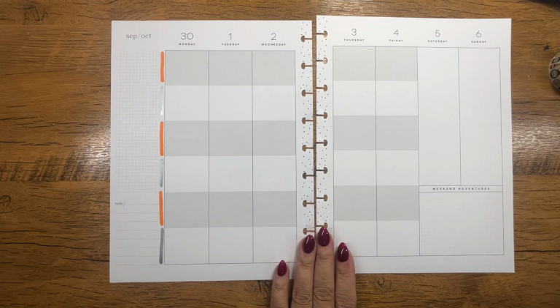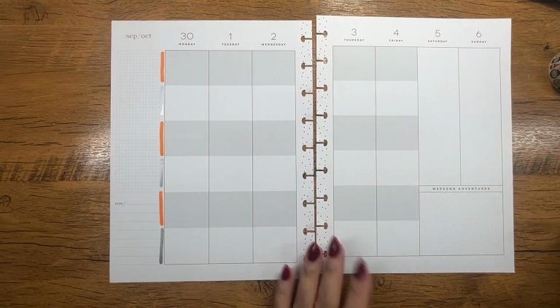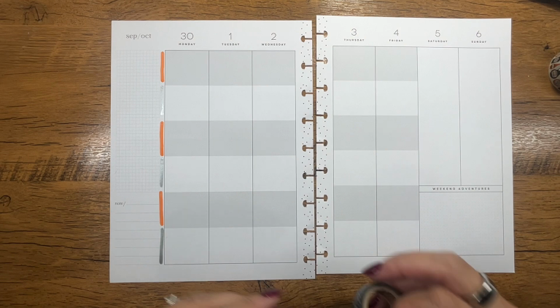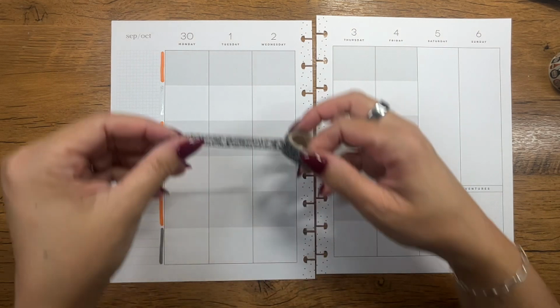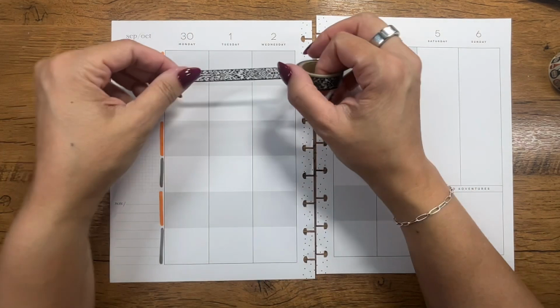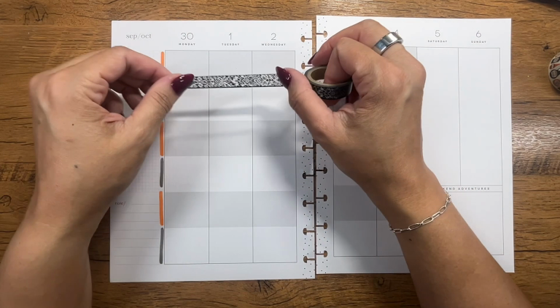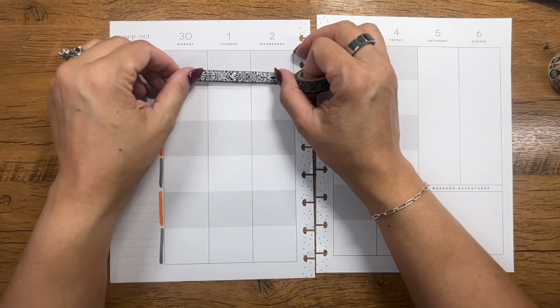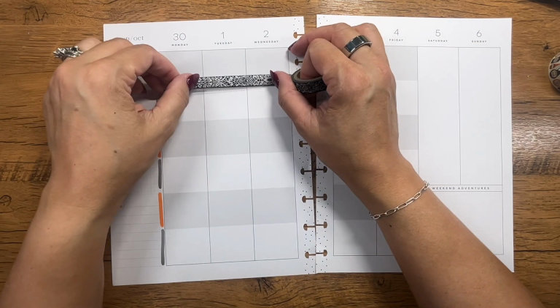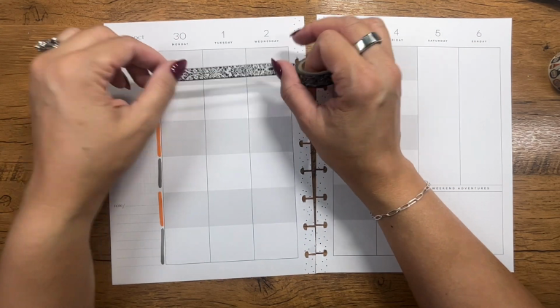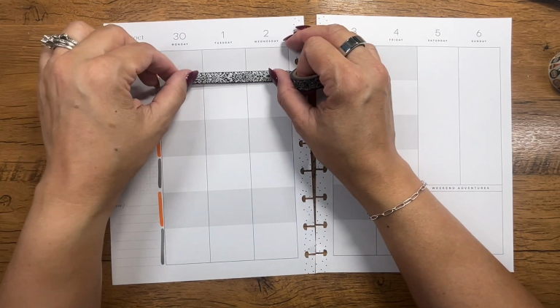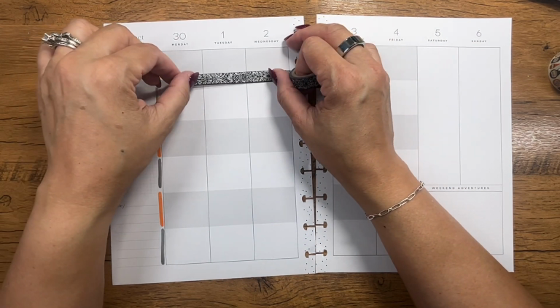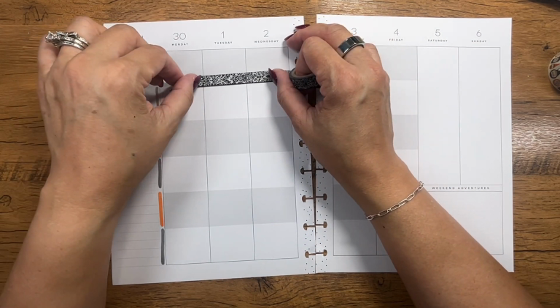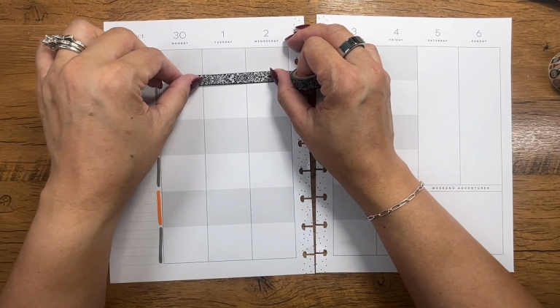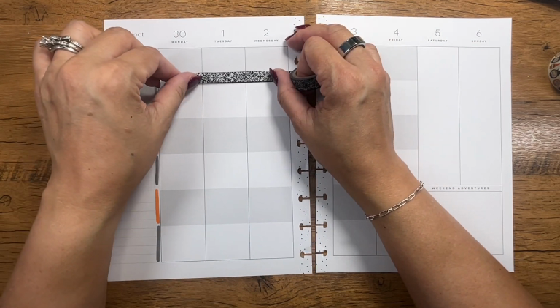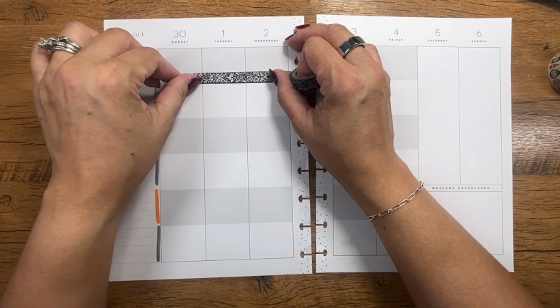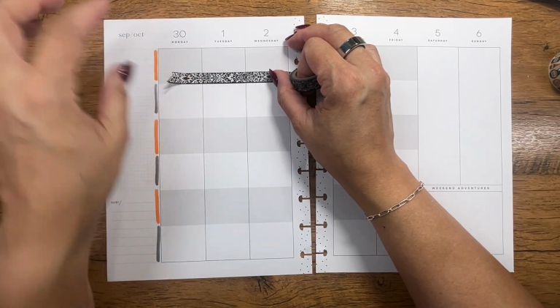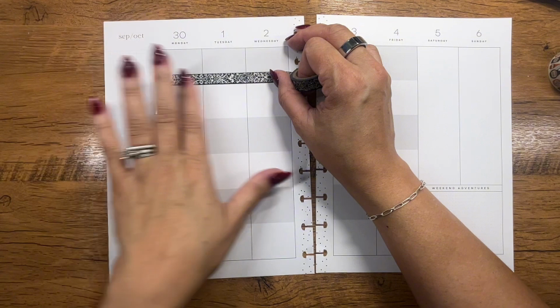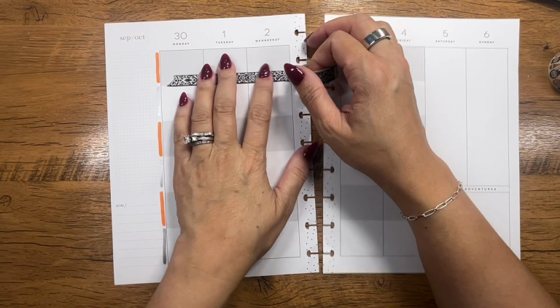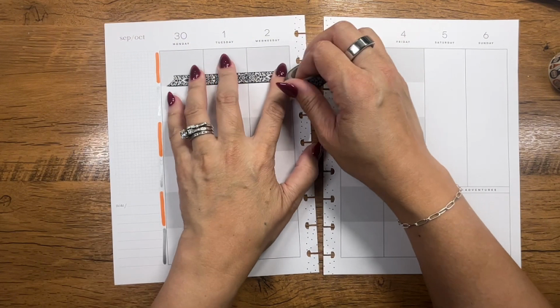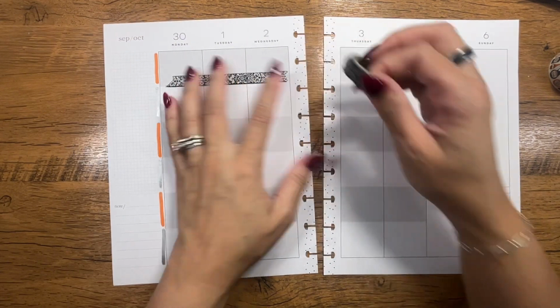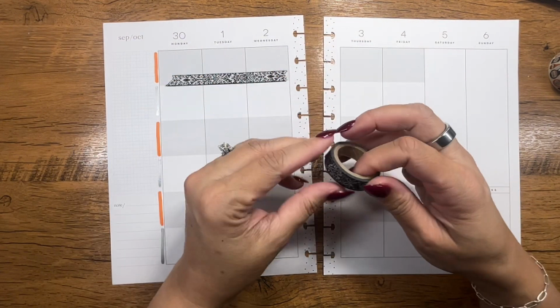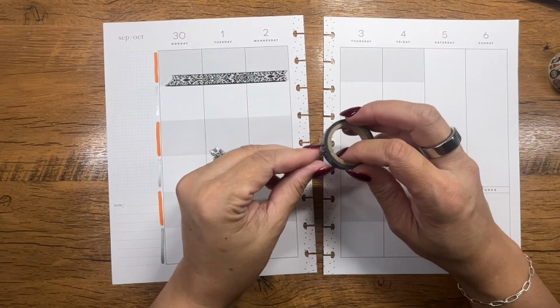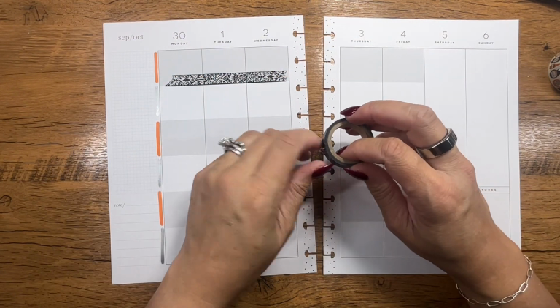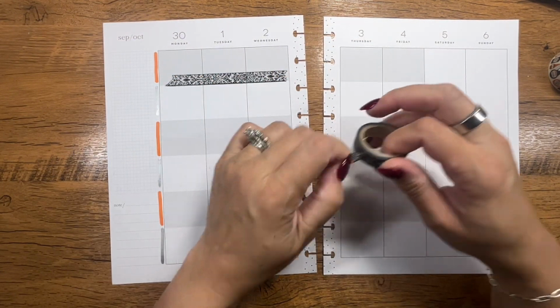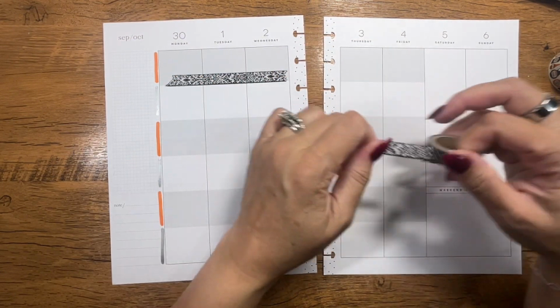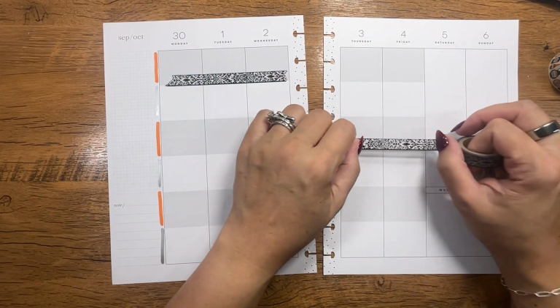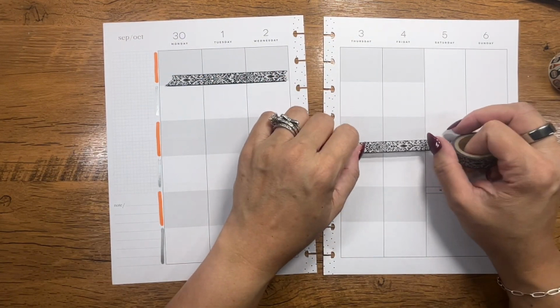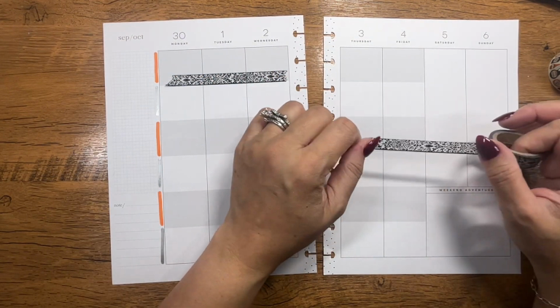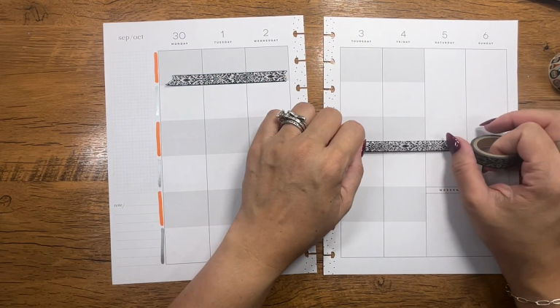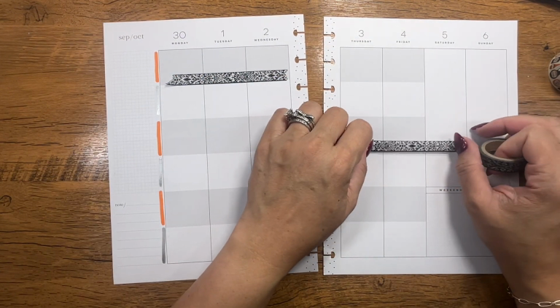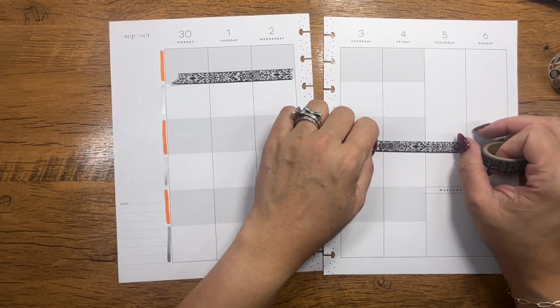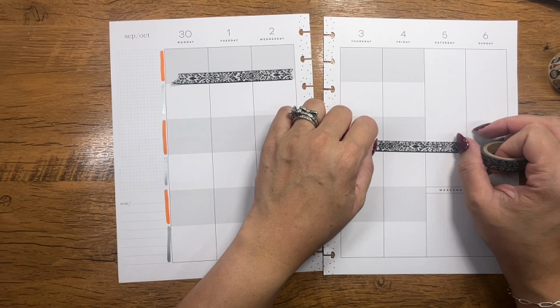We'll do orange, silver, orange, silver, orange, silver, silver, silver — I like that! I'm going to add some washi just kind of wherever. Oh, that's so pretty — look how pretty that is!